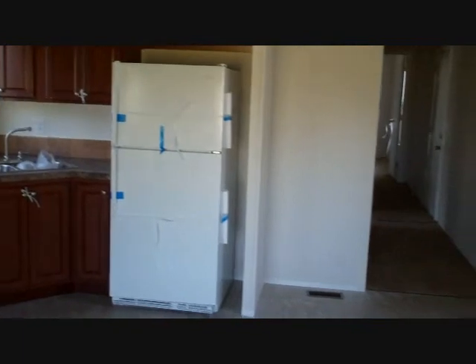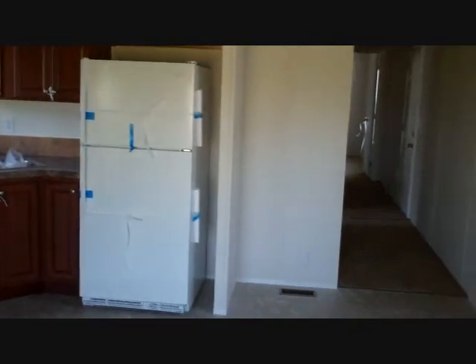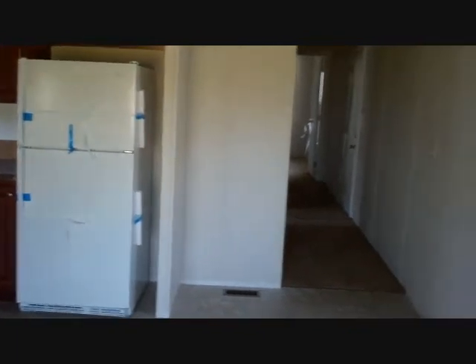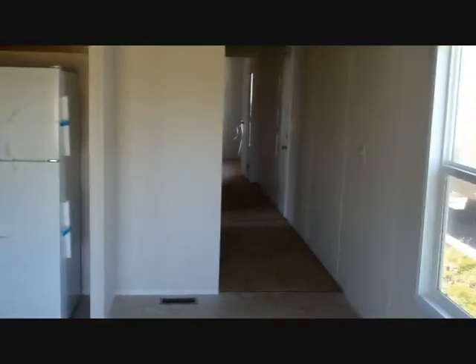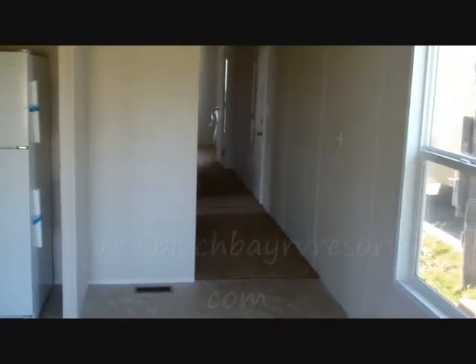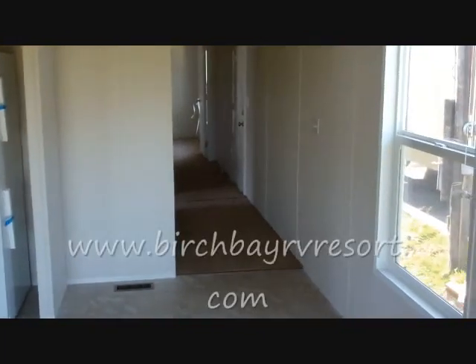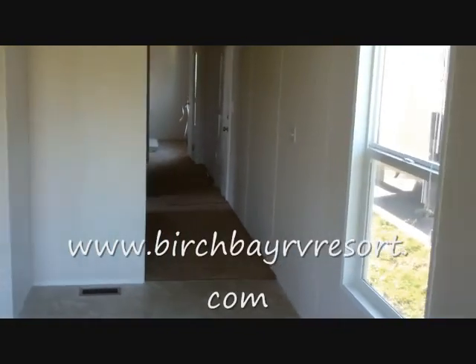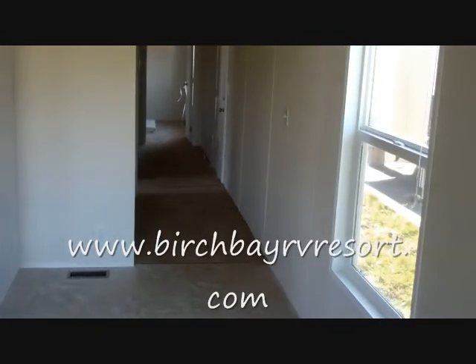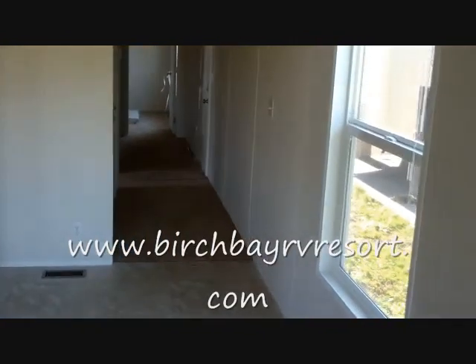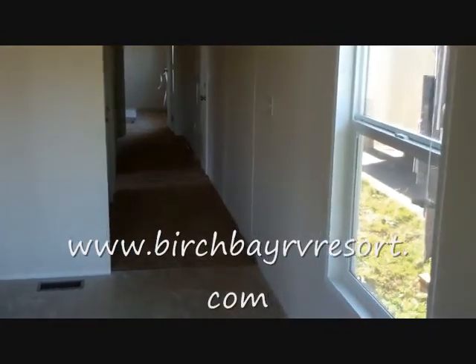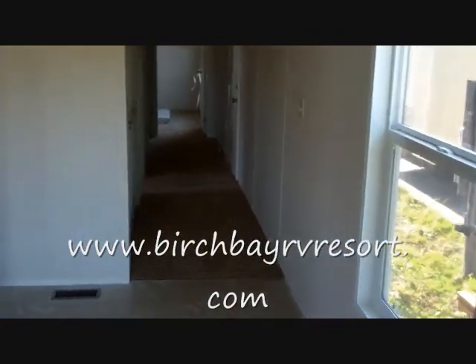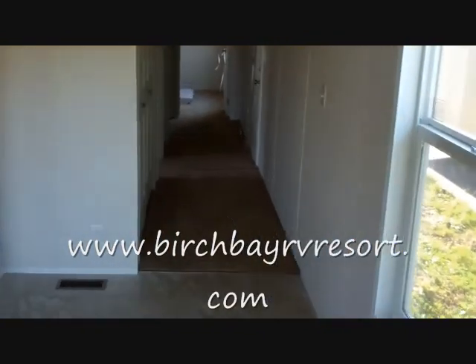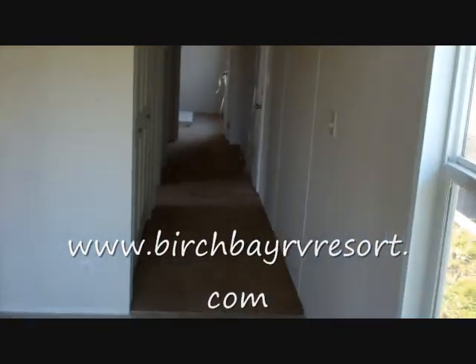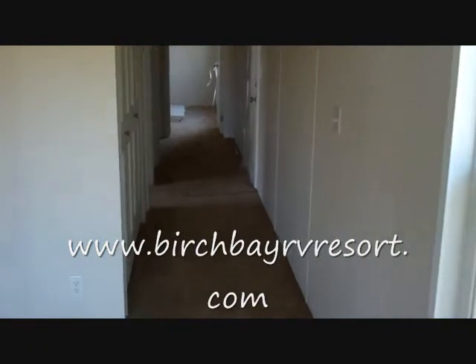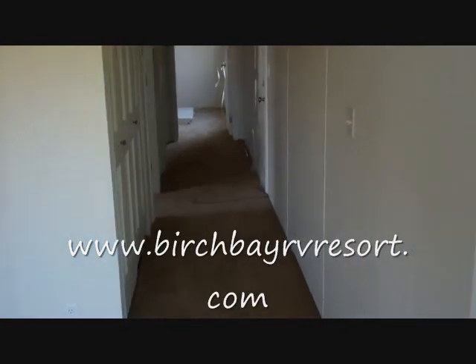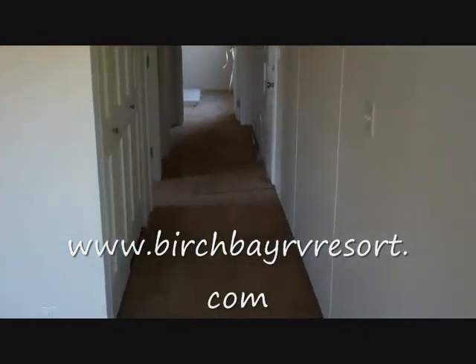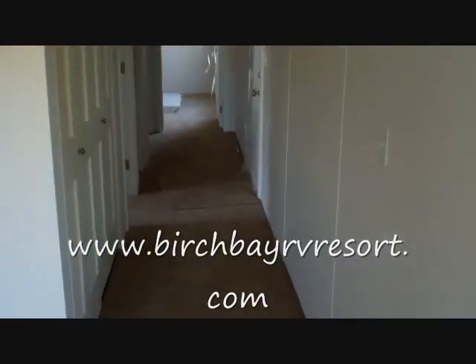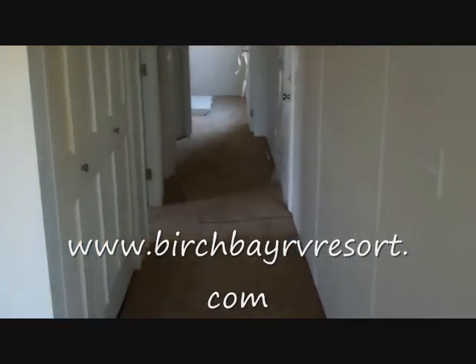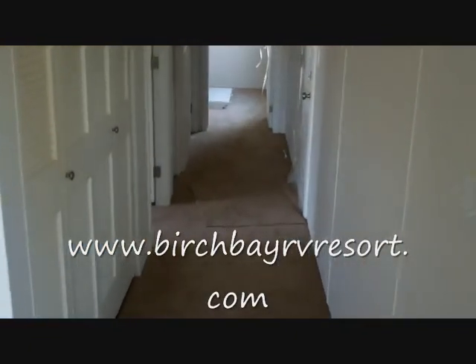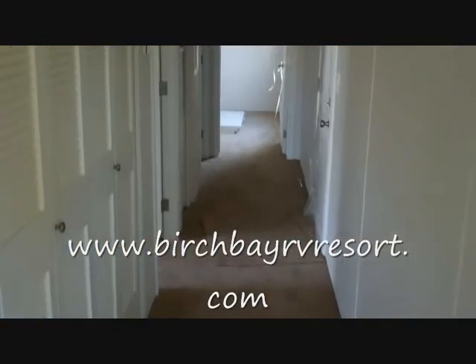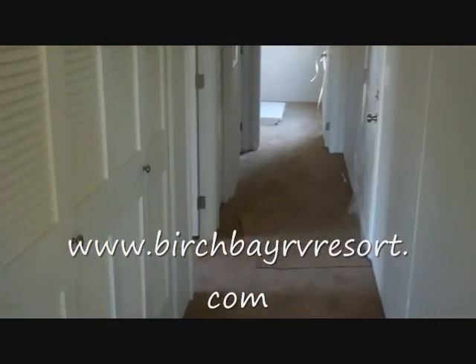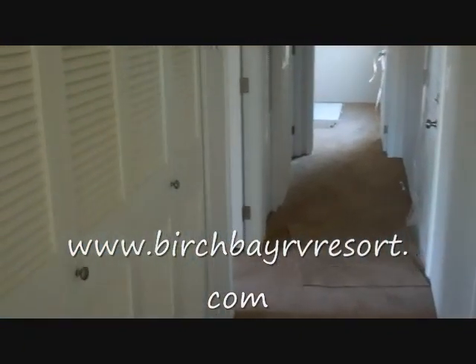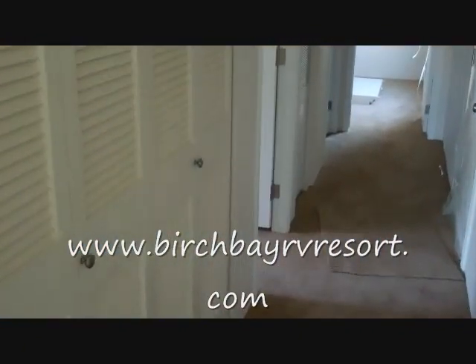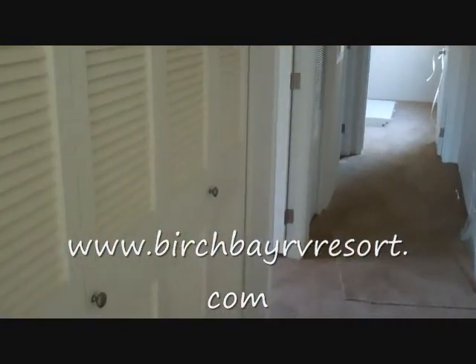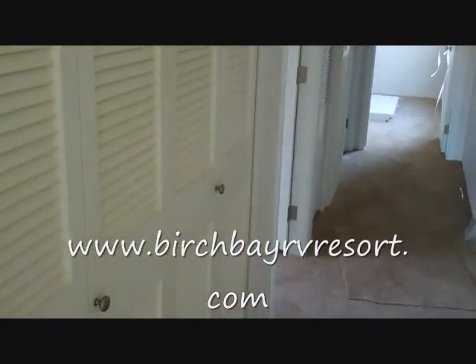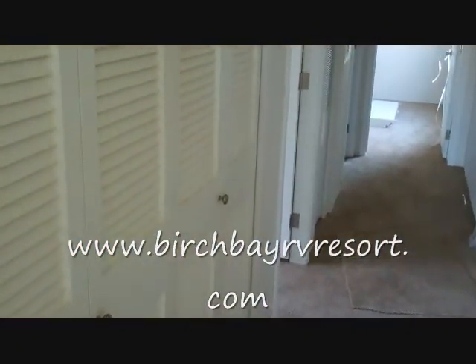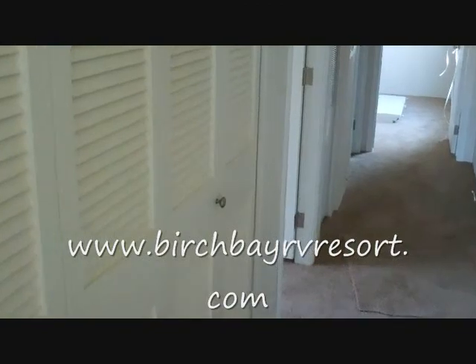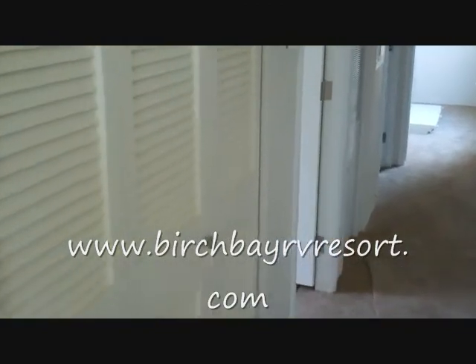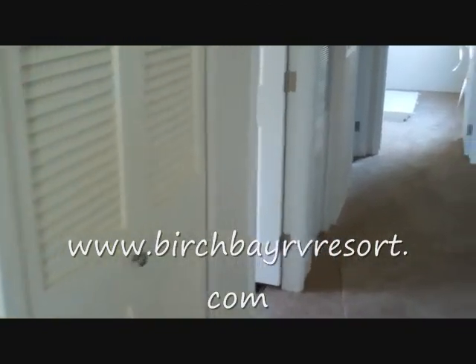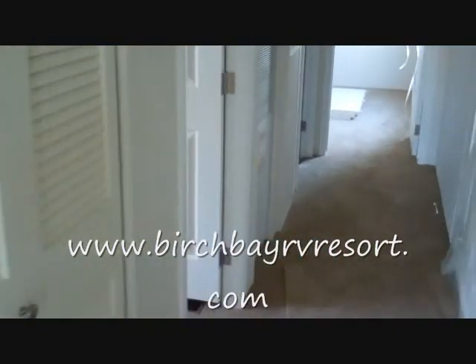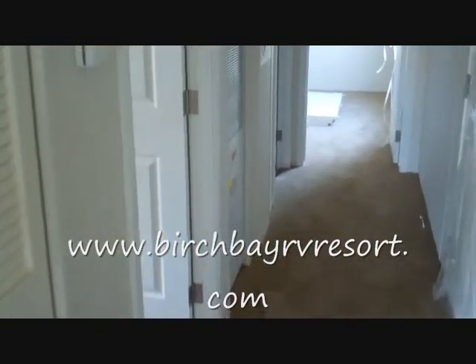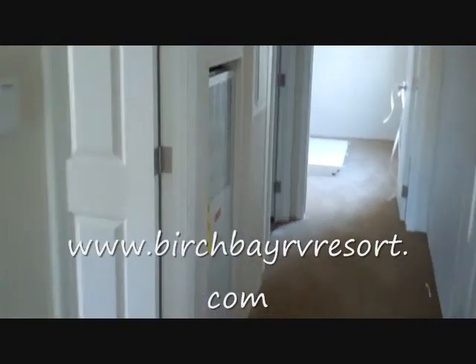Again, this is a two-bedroom, one-bath Fleetwood. And let's walk down the hallway. On your left side is the washer and dryer hookup, or additional storage.